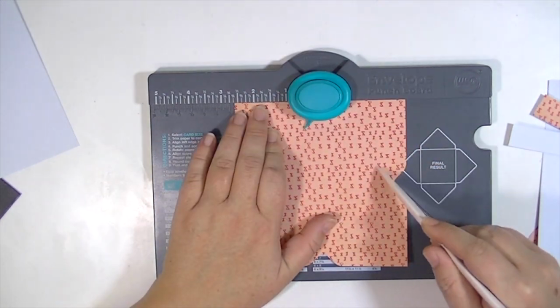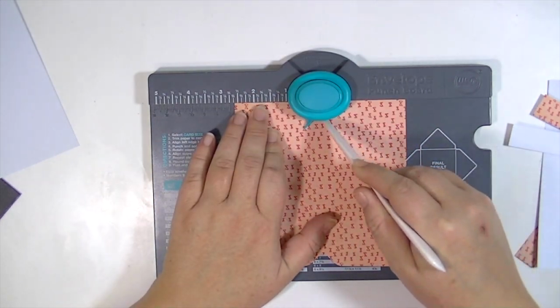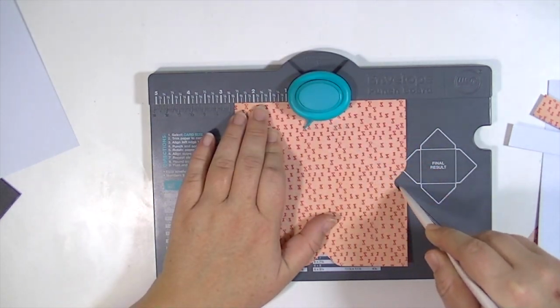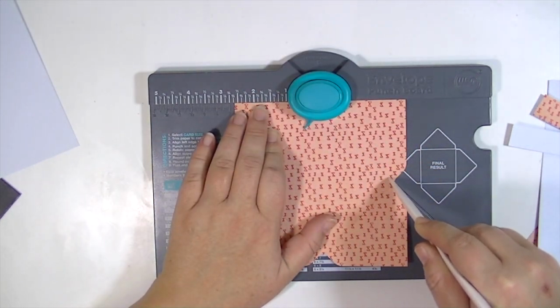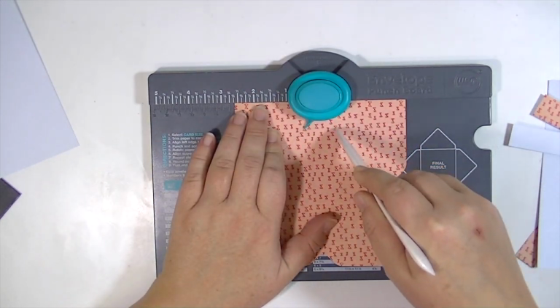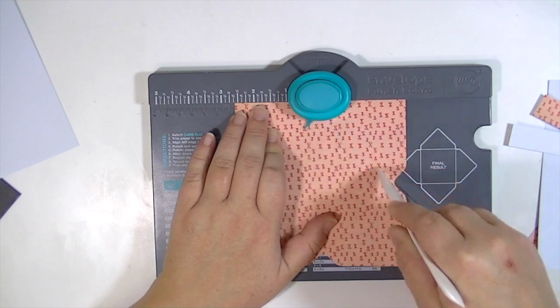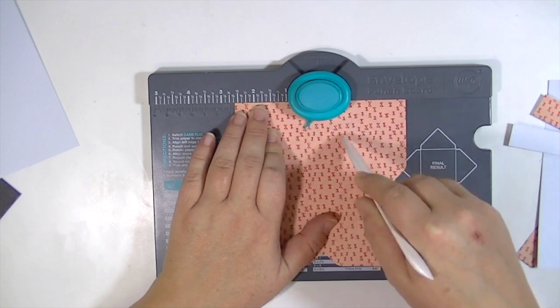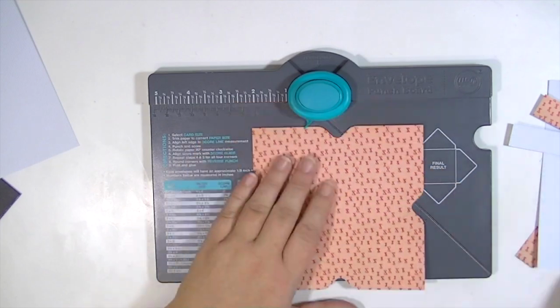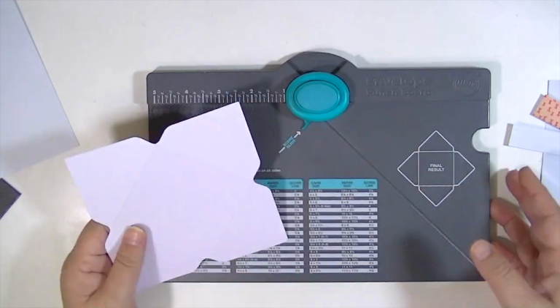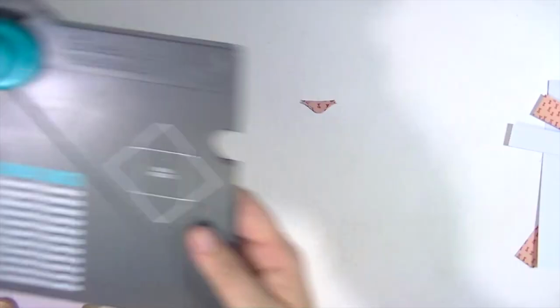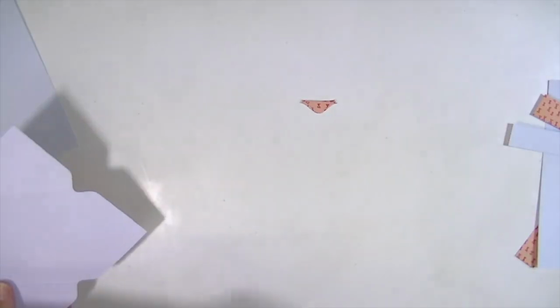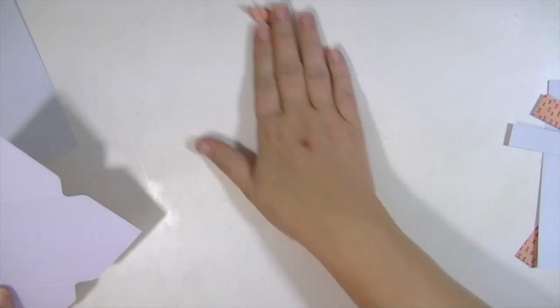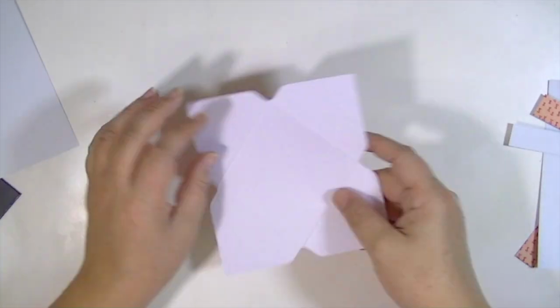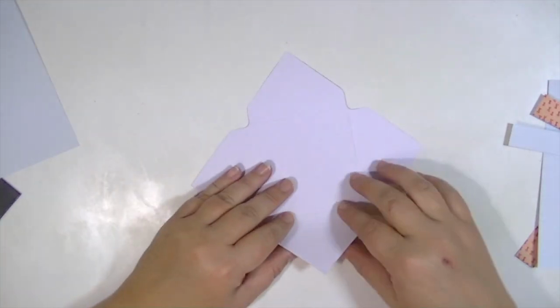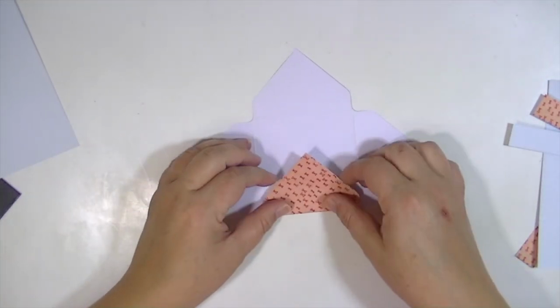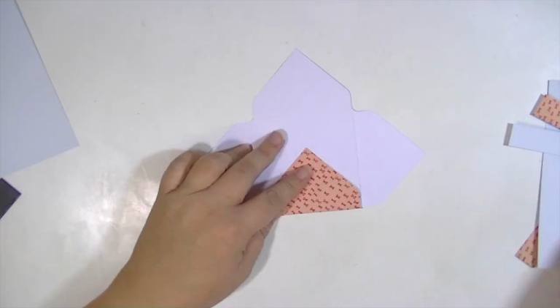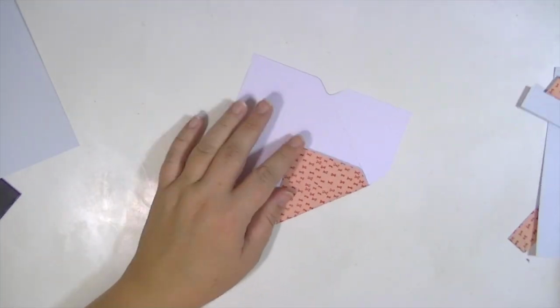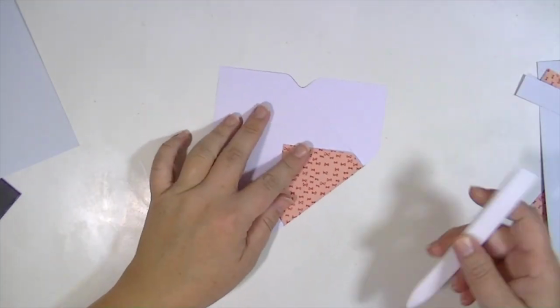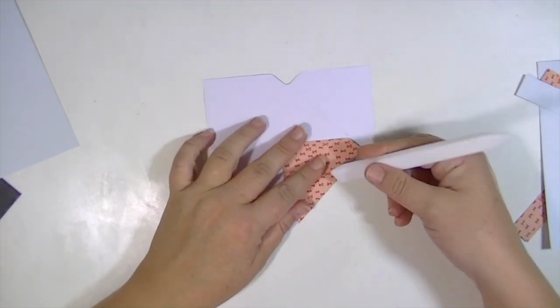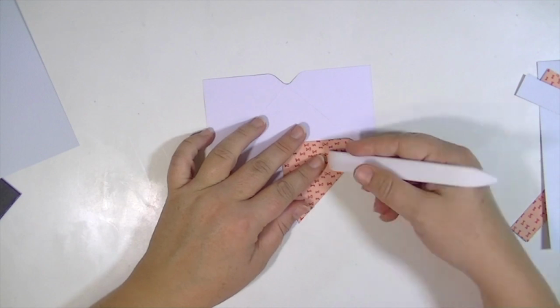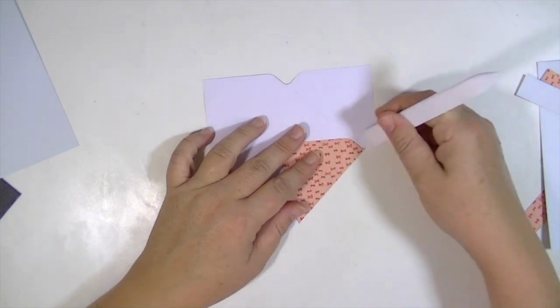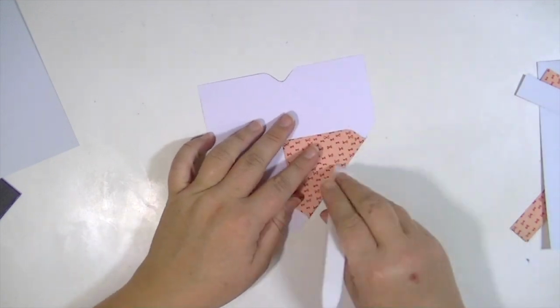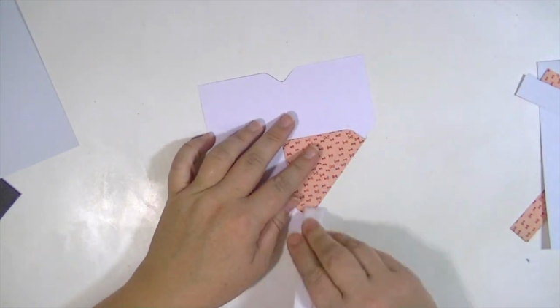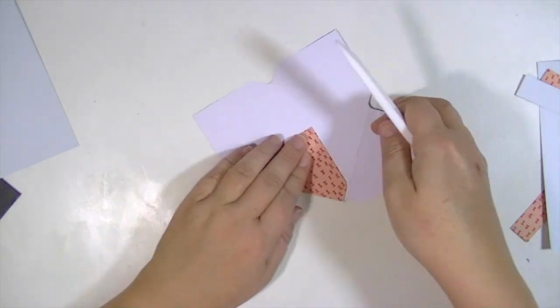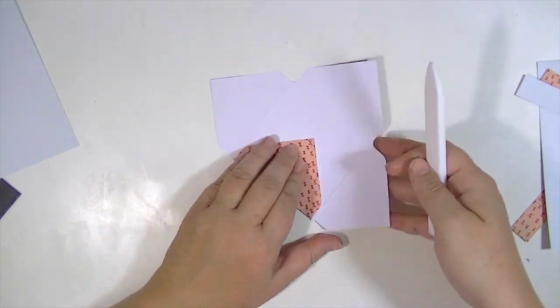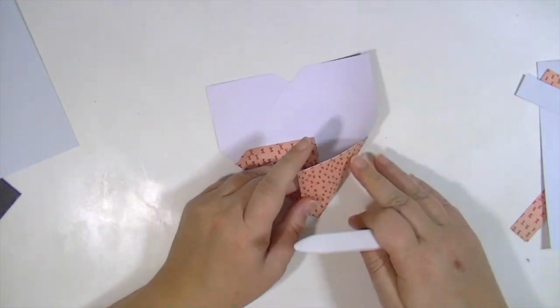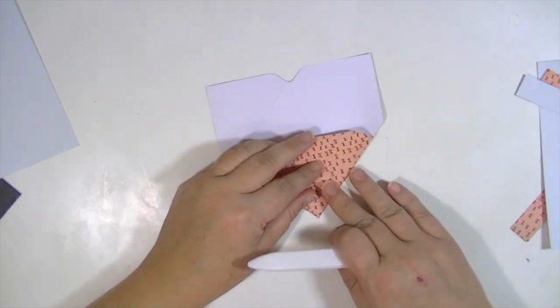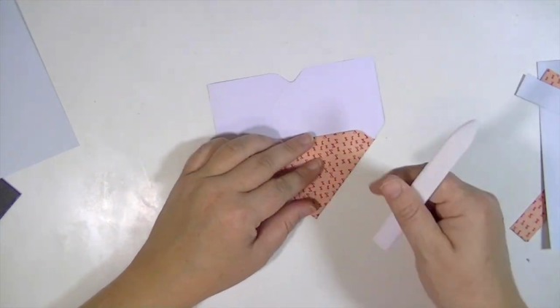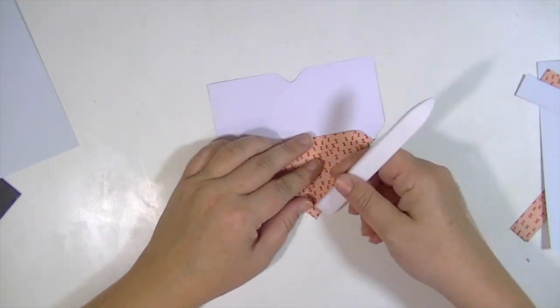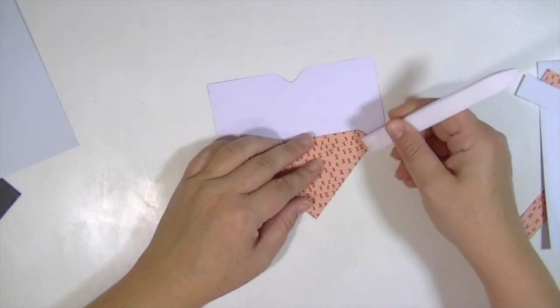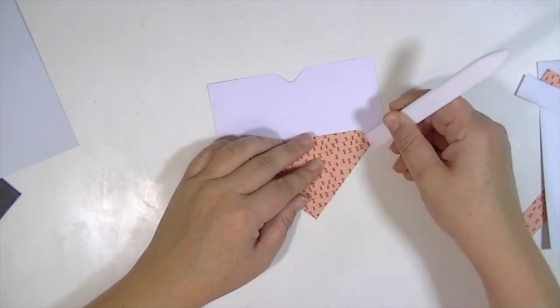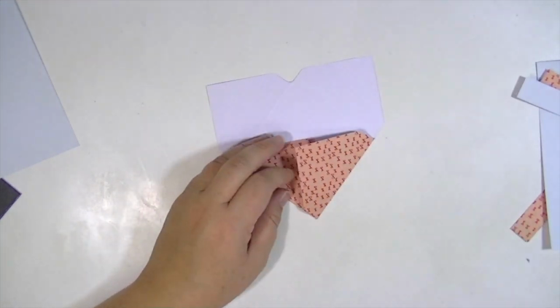Now if you're creating a card for an A2 size envelope, it would be different on the side. So just make sure to look at the little chart on the bottom left-hand corner and it tells you how to do it.